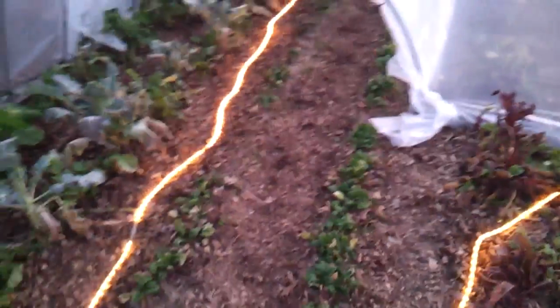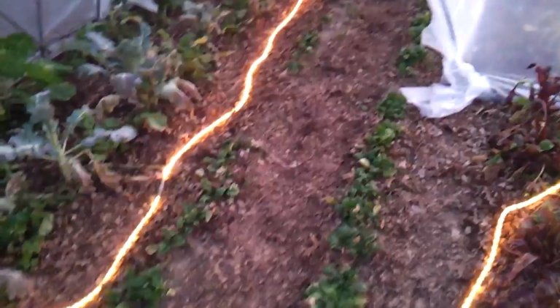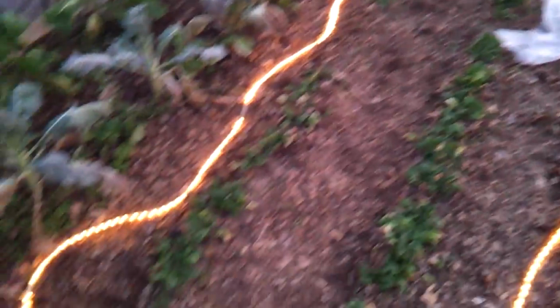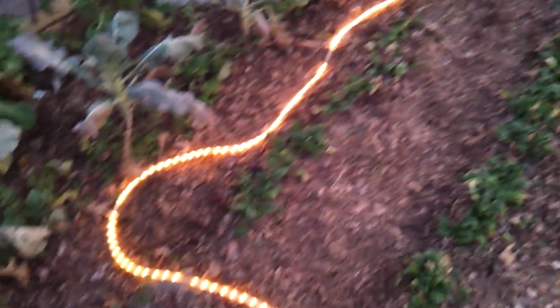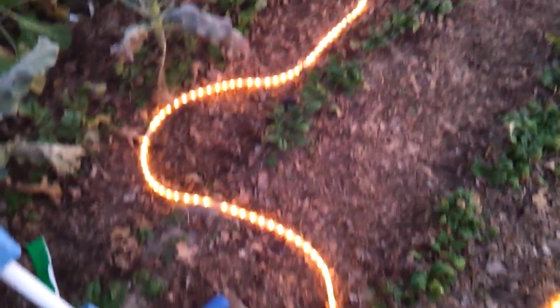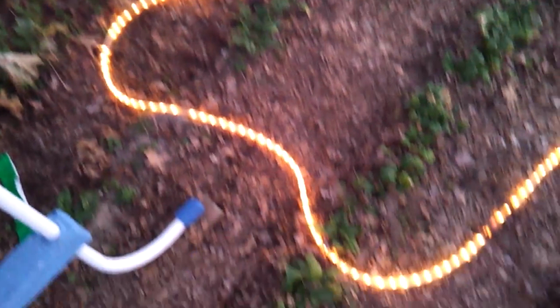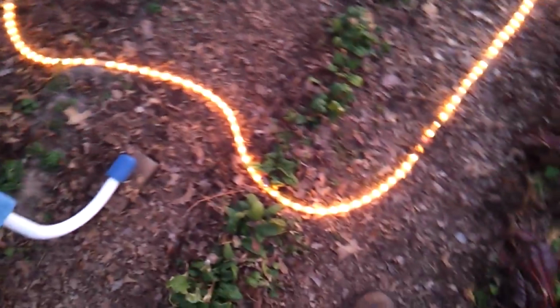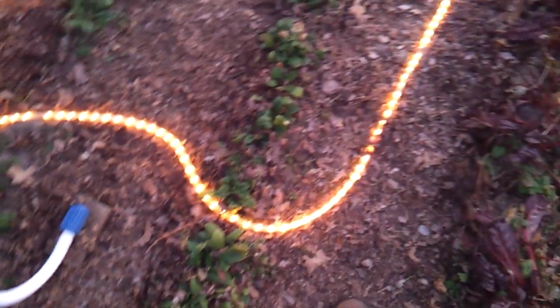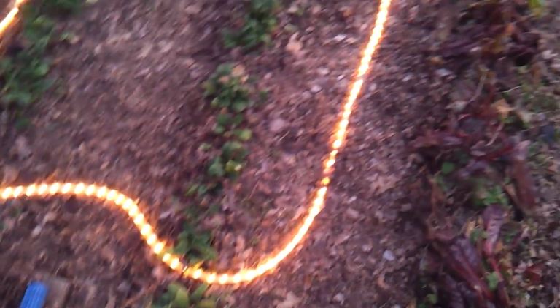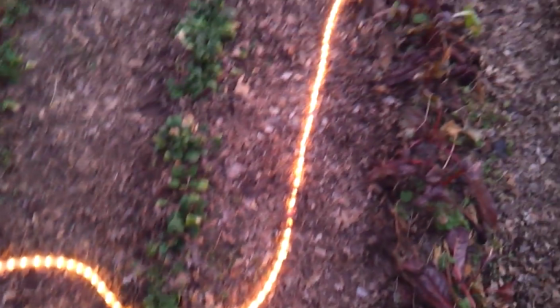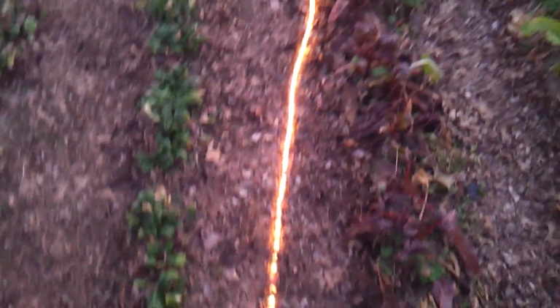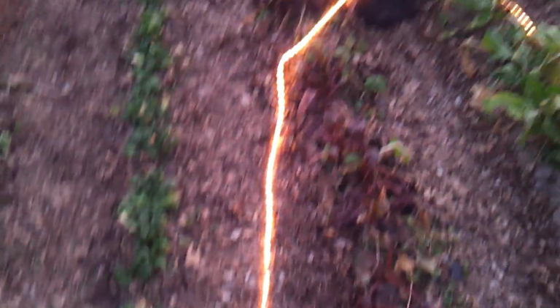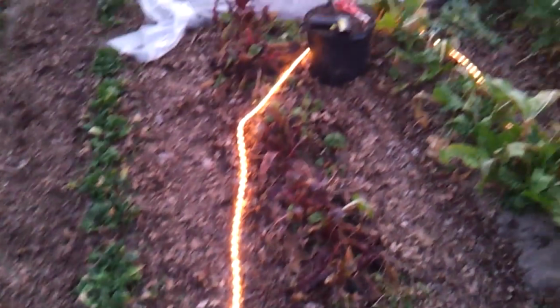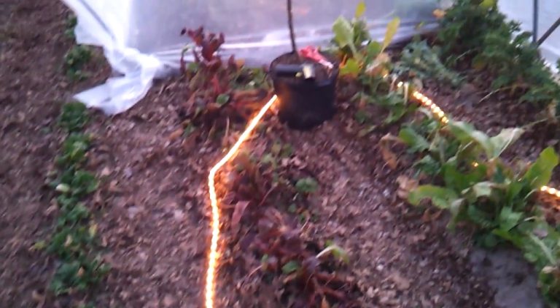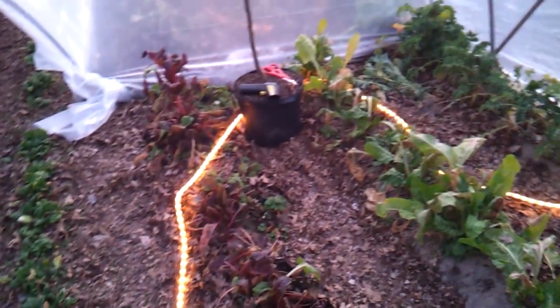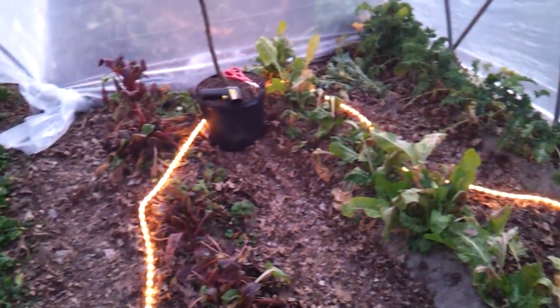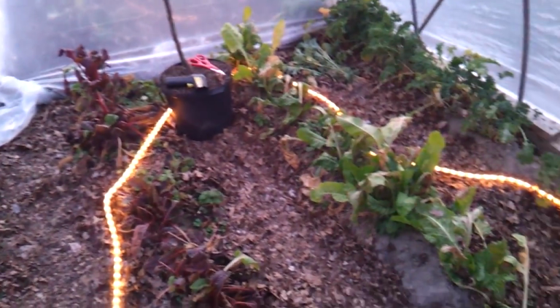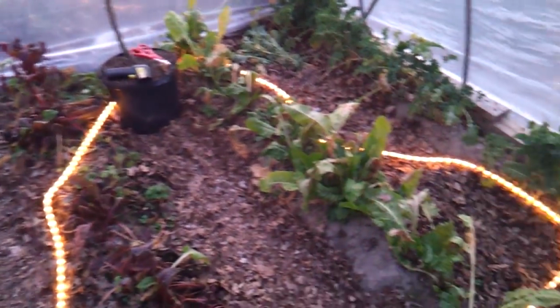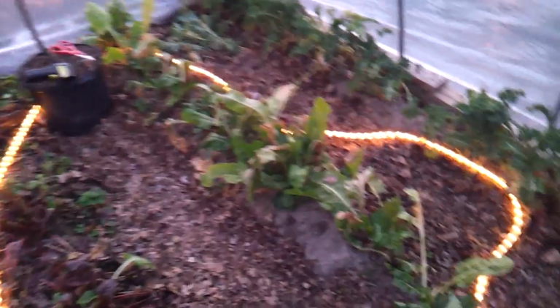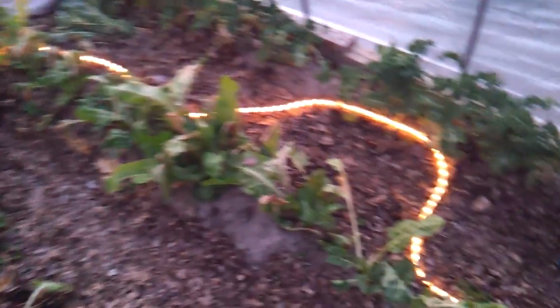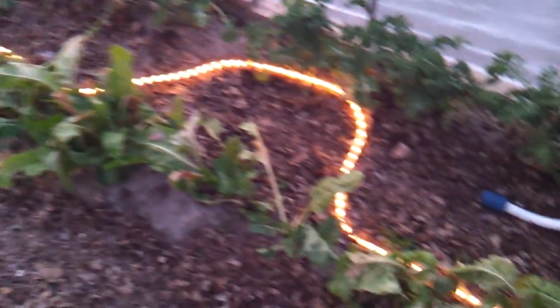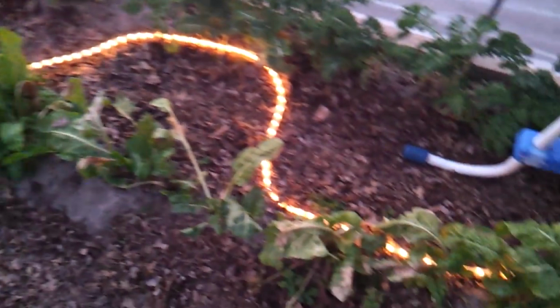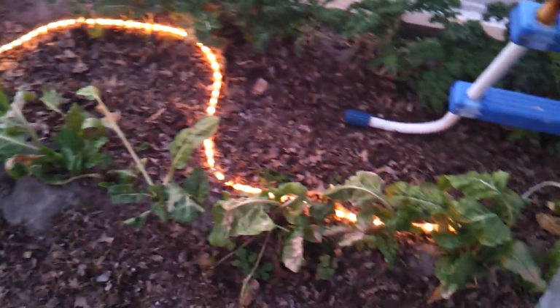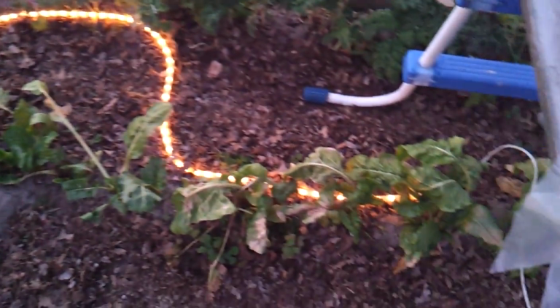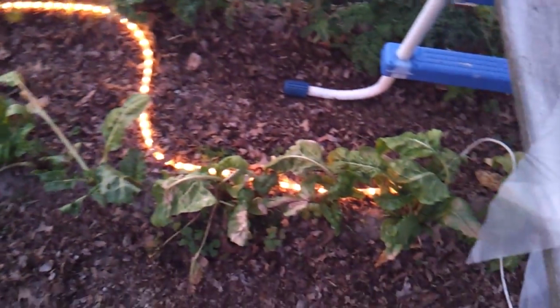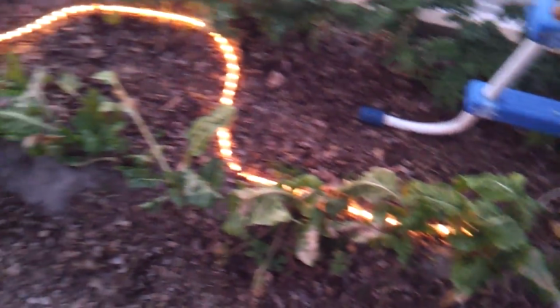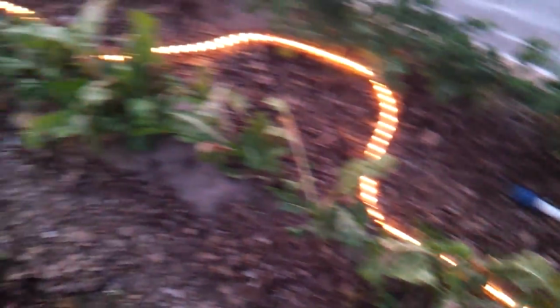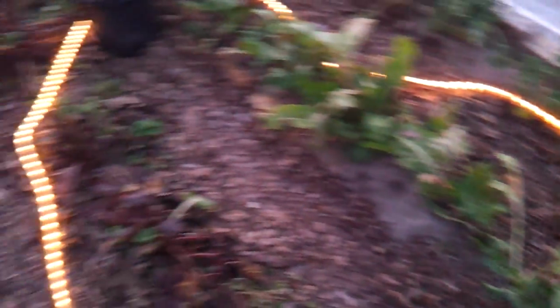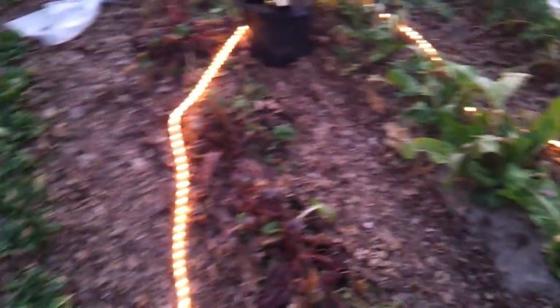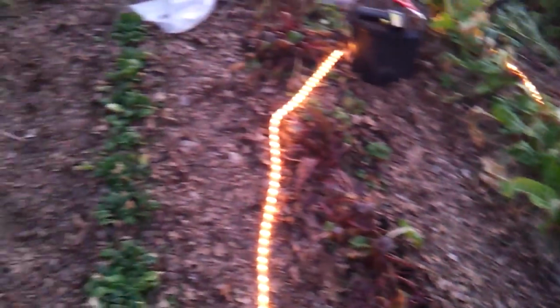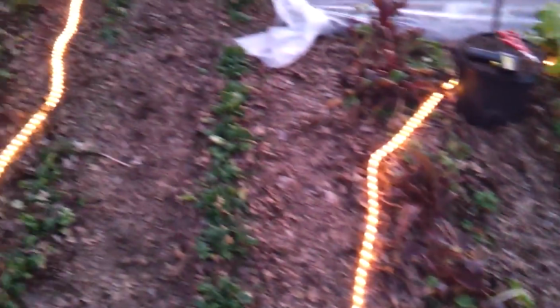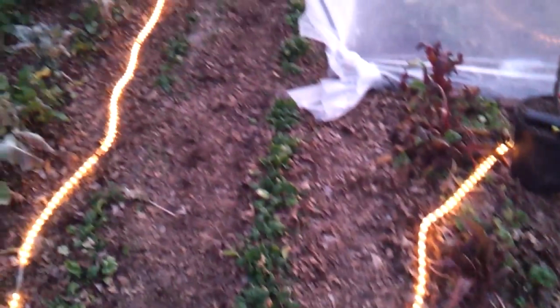I've got this rope light in here. I'm going to set that up on a timer so that it is just on at night to help cut down on the frost.